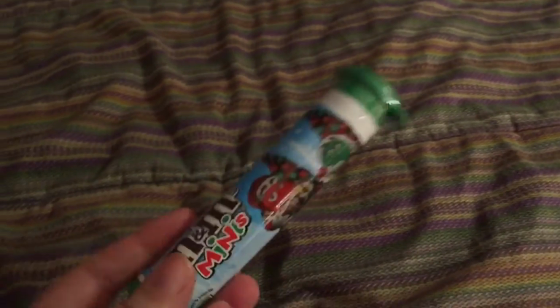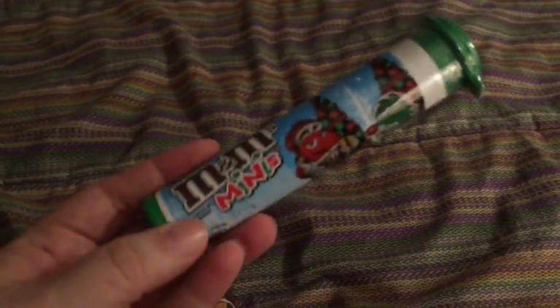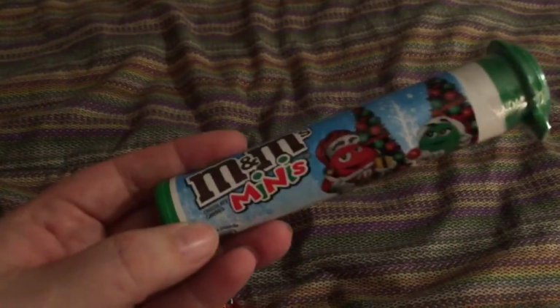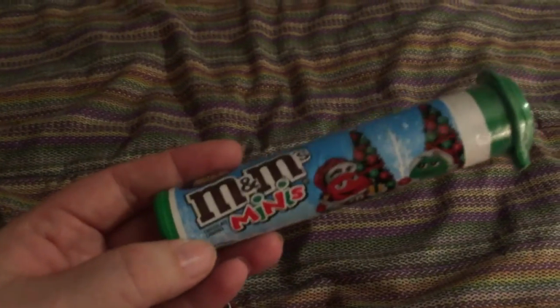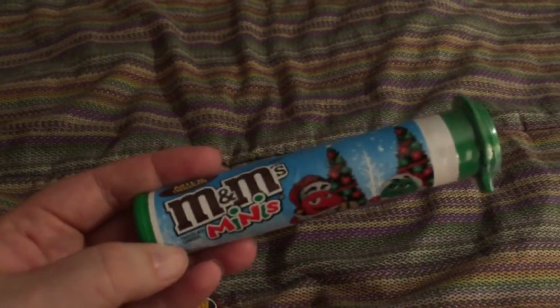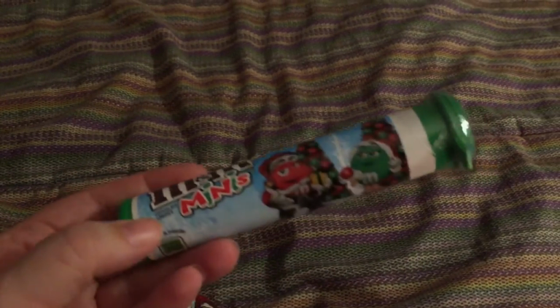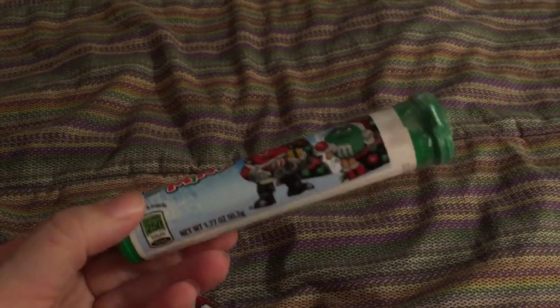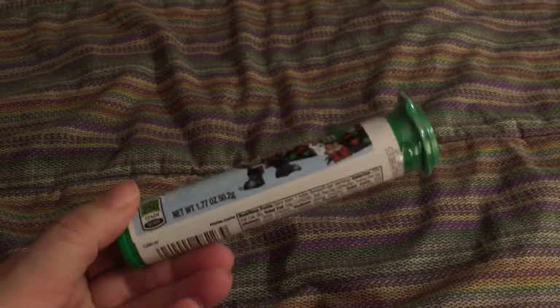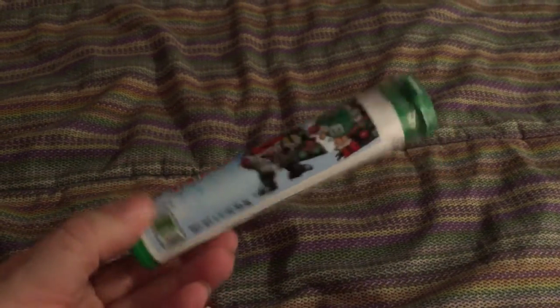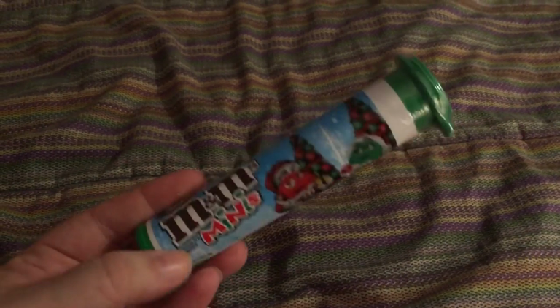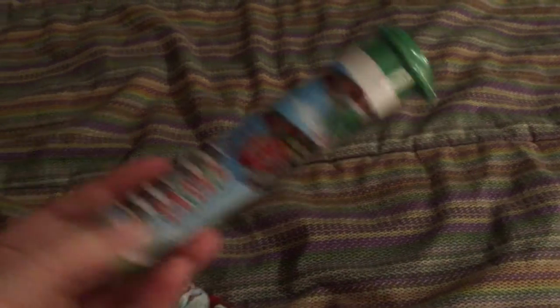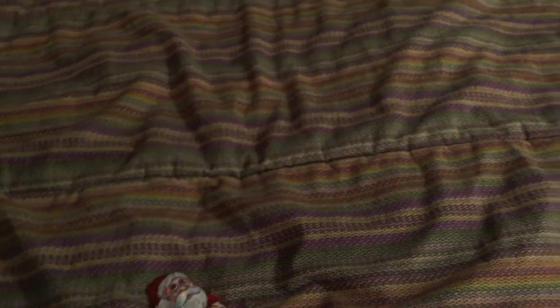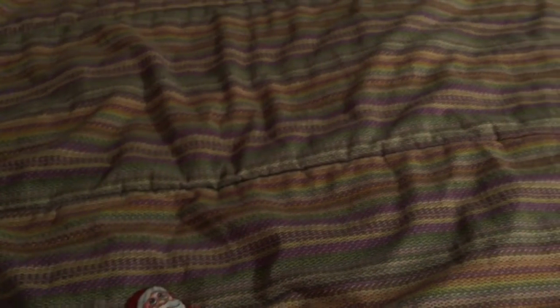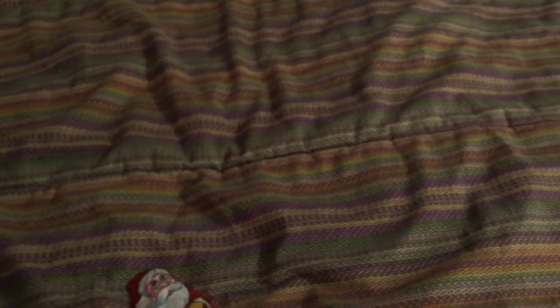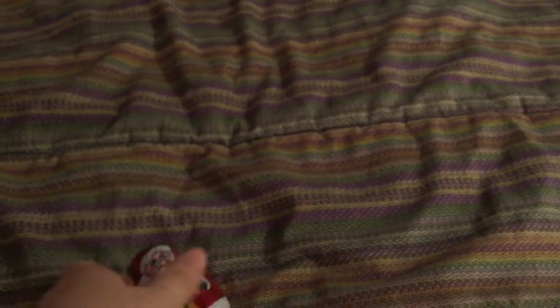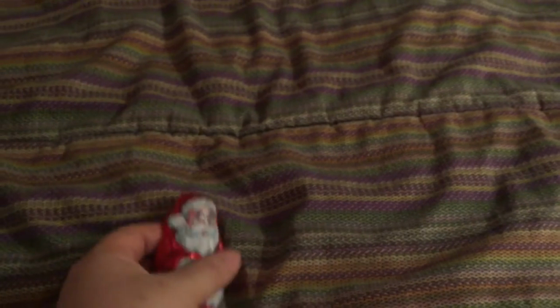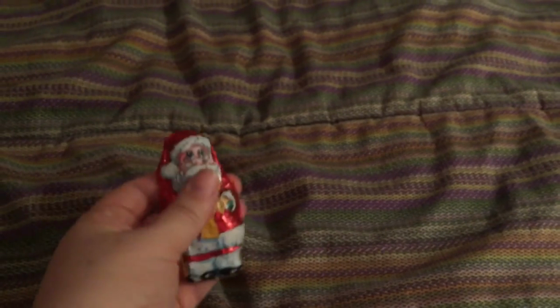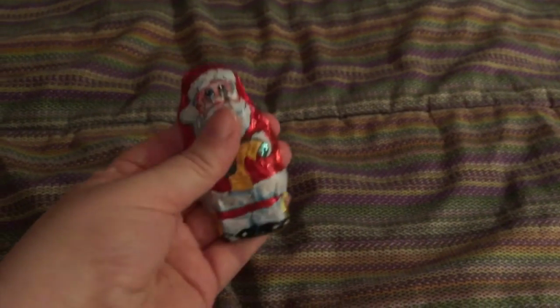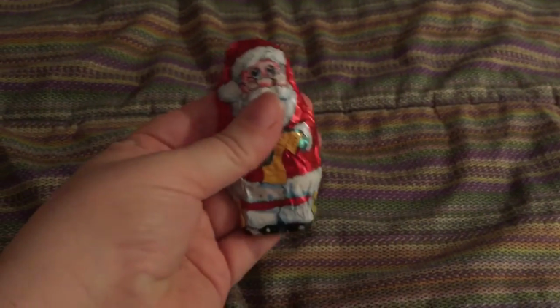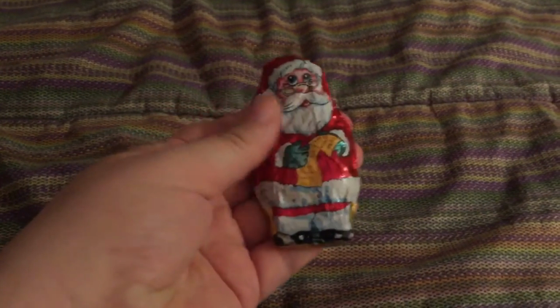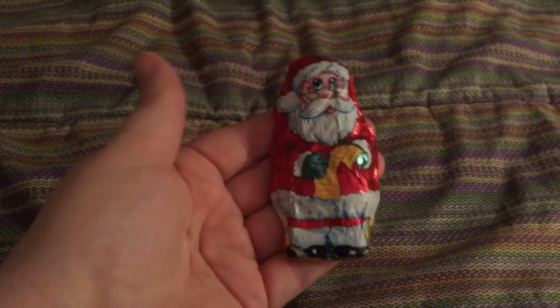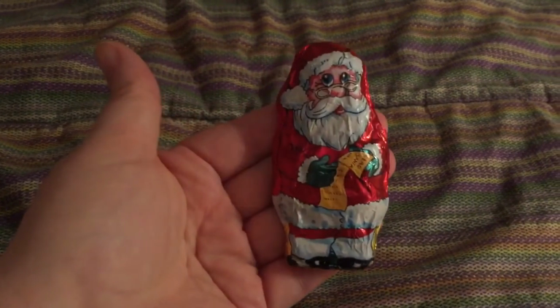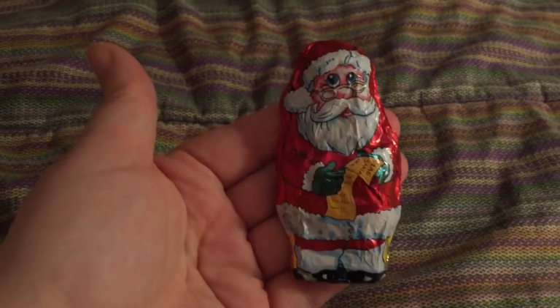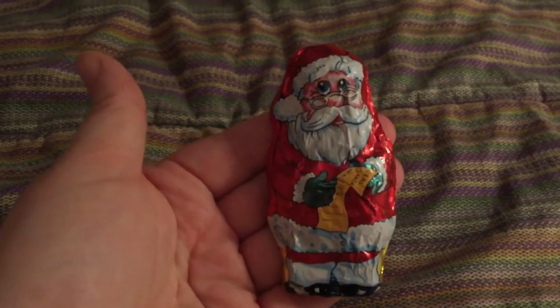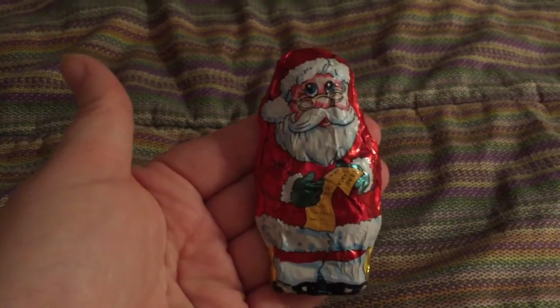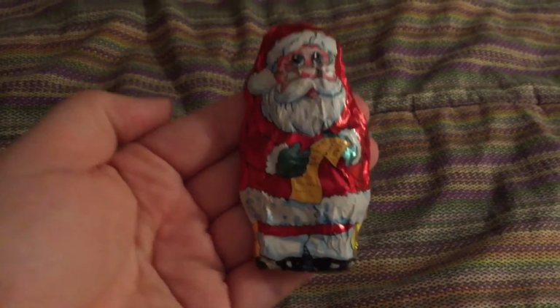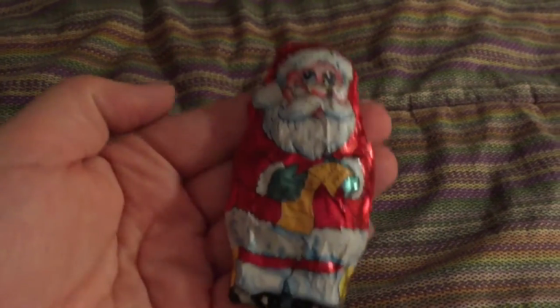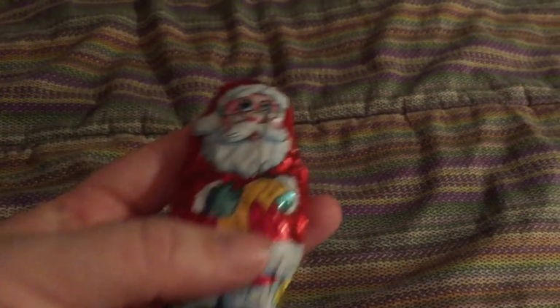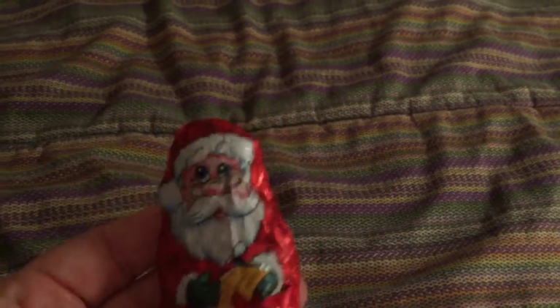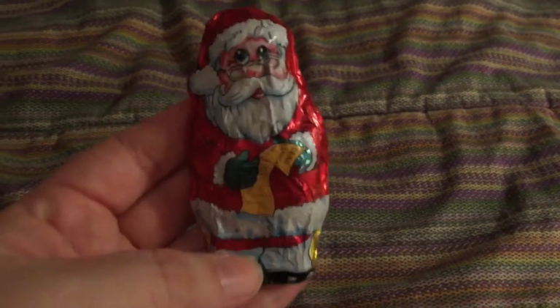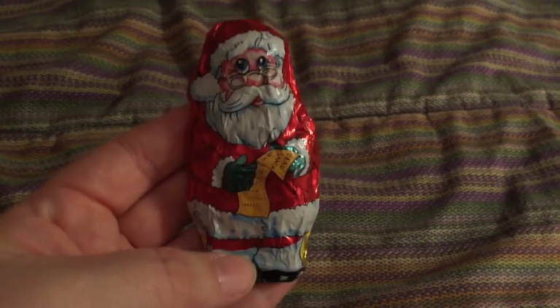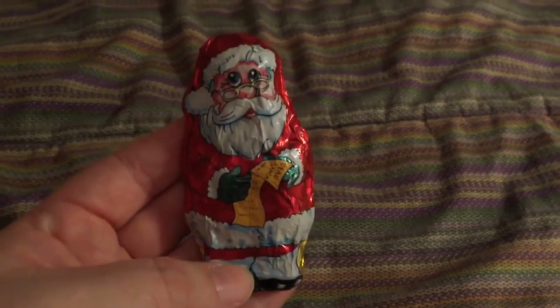A little M&M's Minis, and then lastly I had a three-pack of these Caramel Chocolate Santas. Each kid is getting one, so here's his.